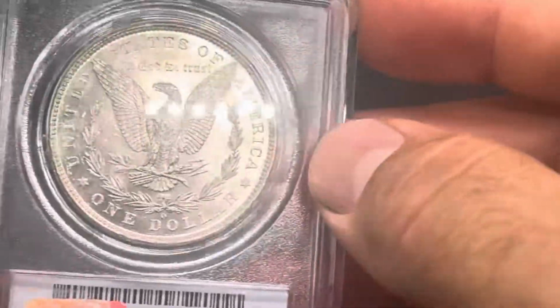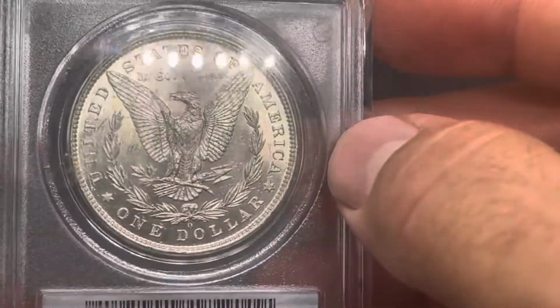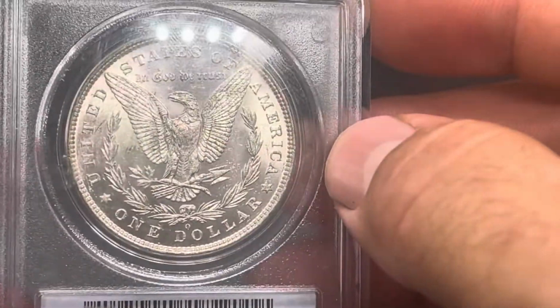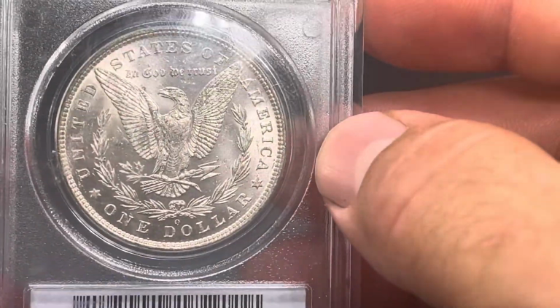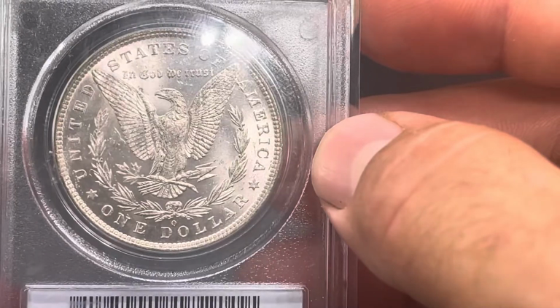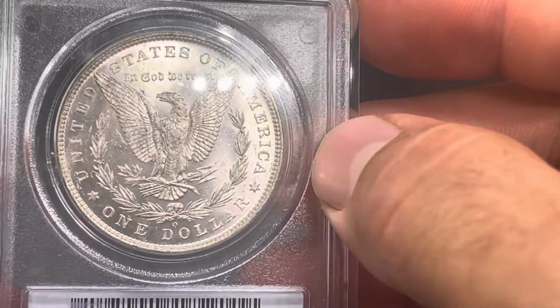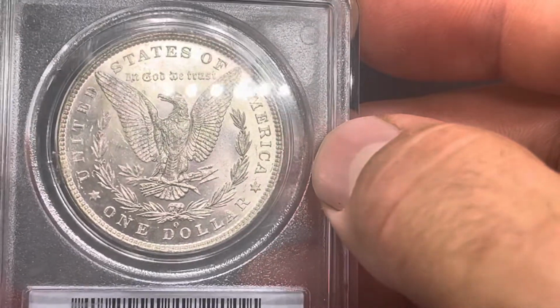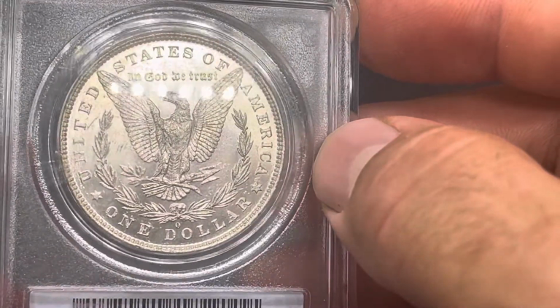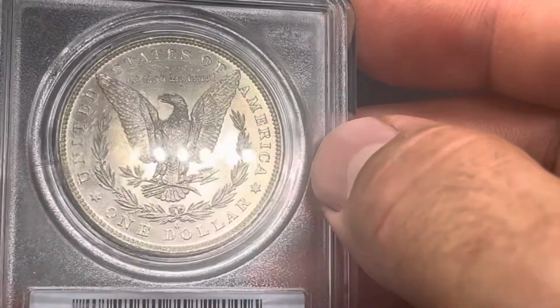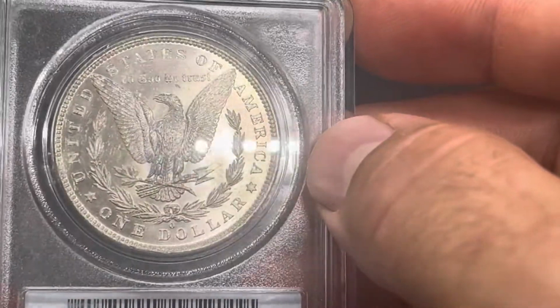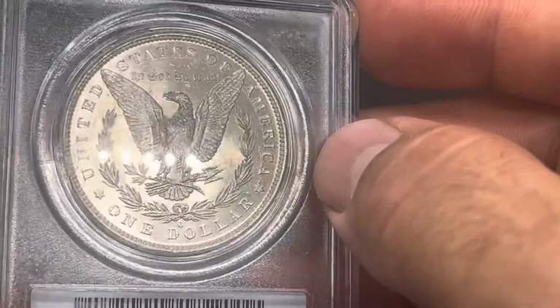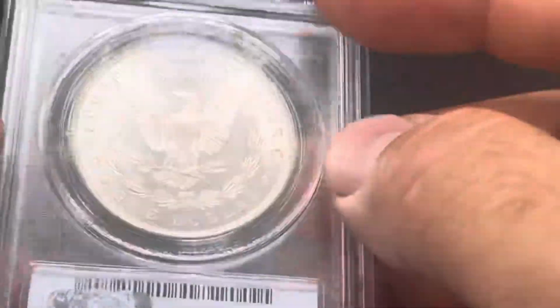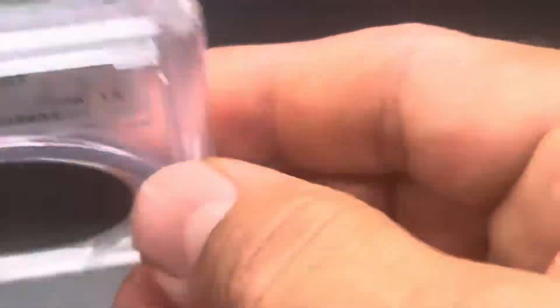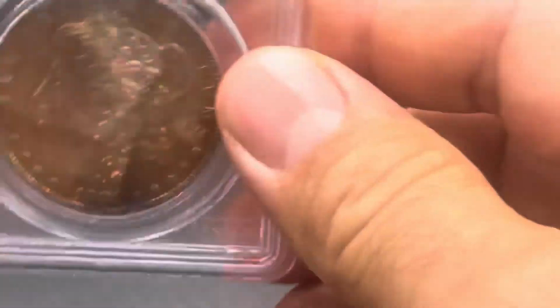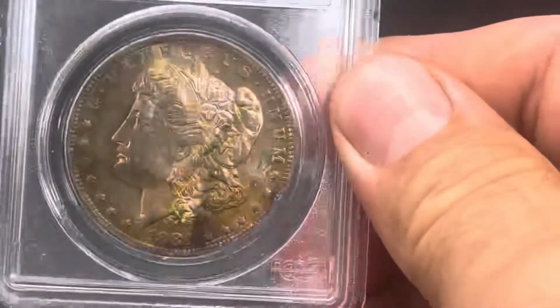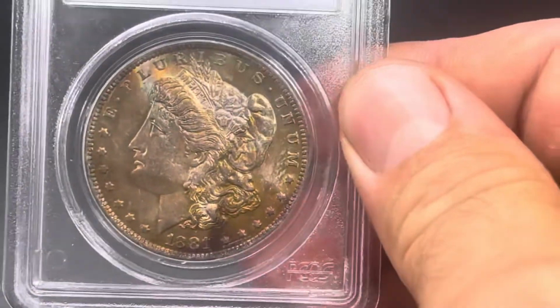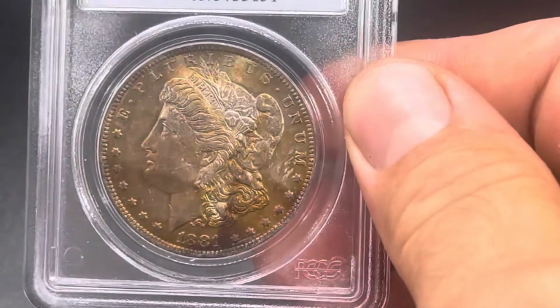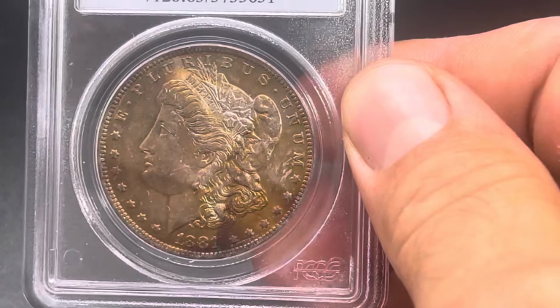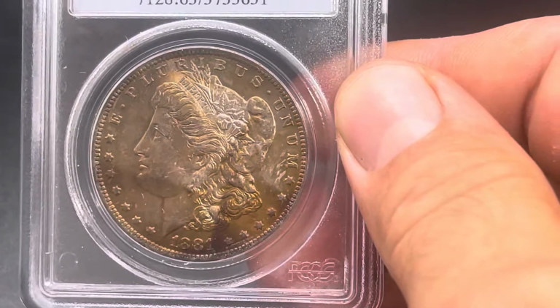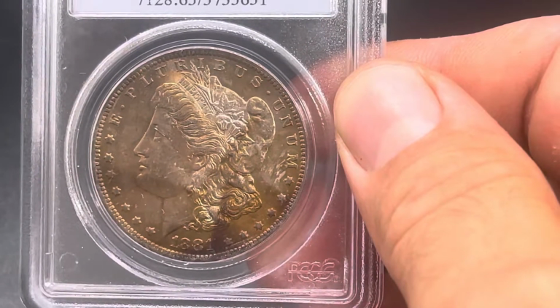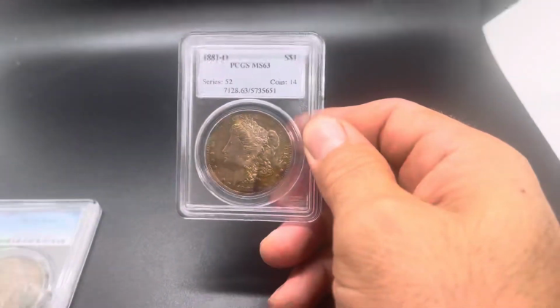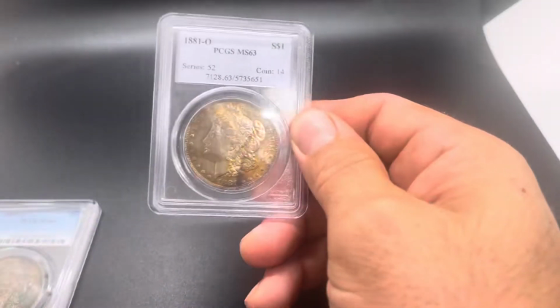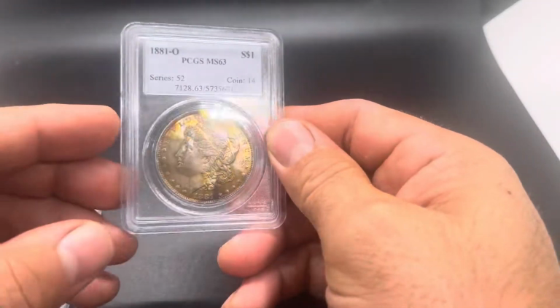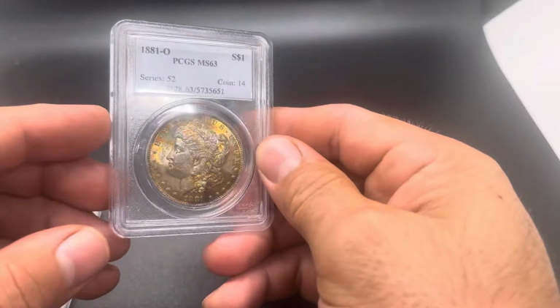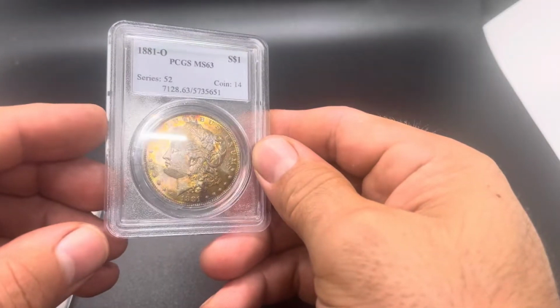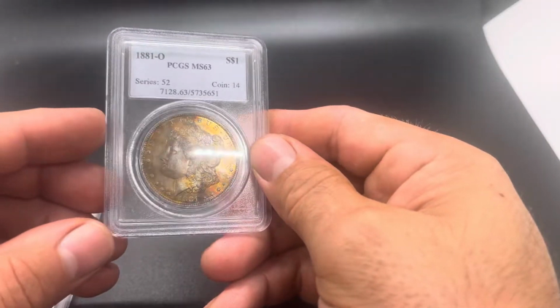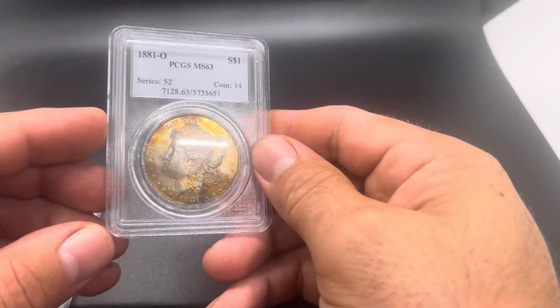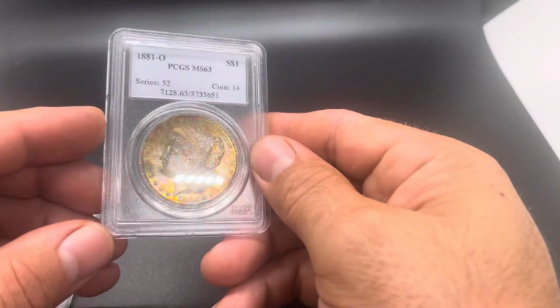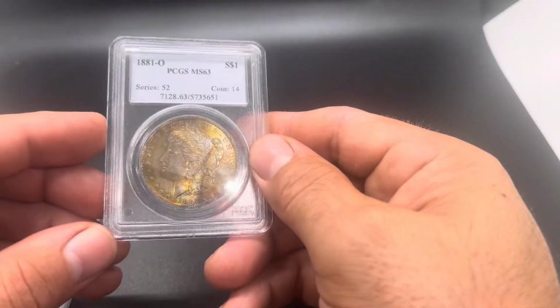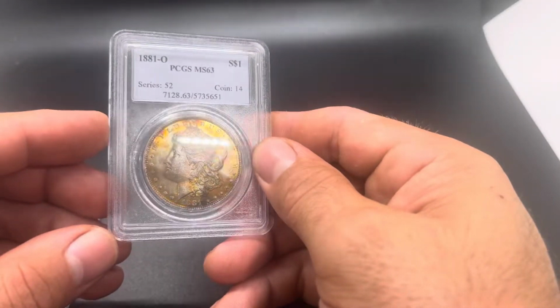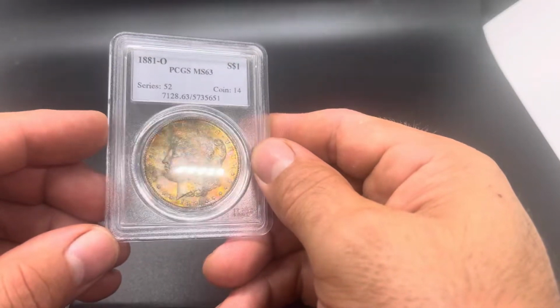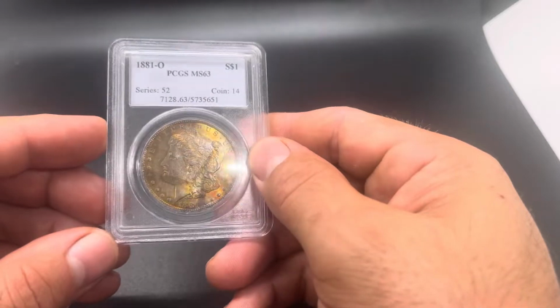Again, blast white on the reverse. But at 62, I like the grade on this one too. I feel this one's pretty accurately graded.